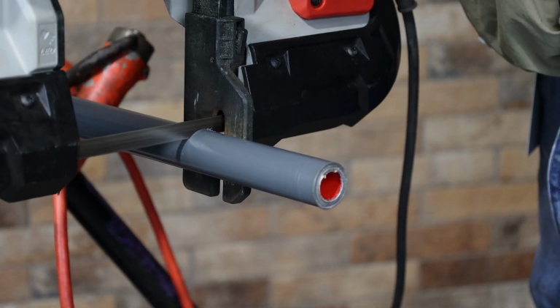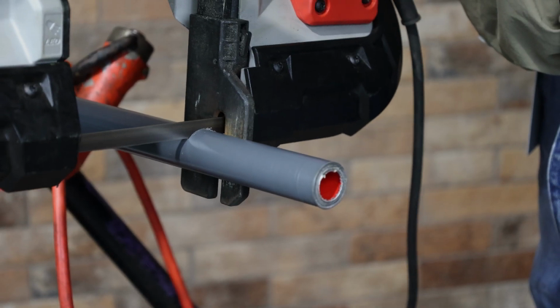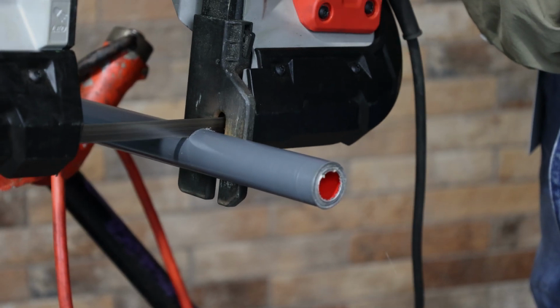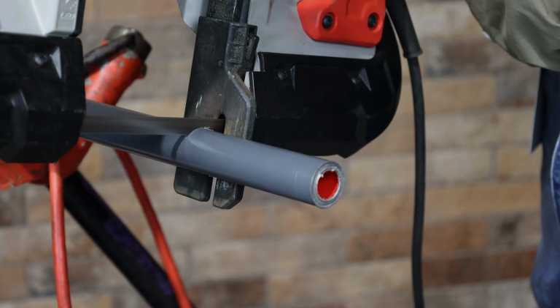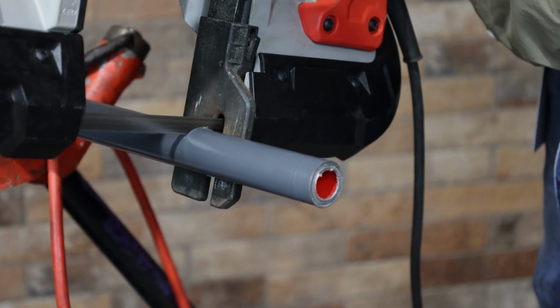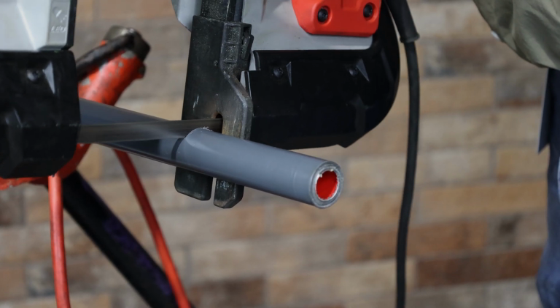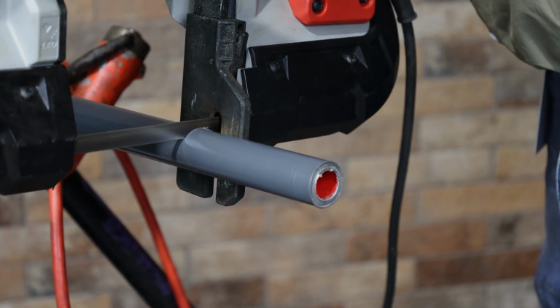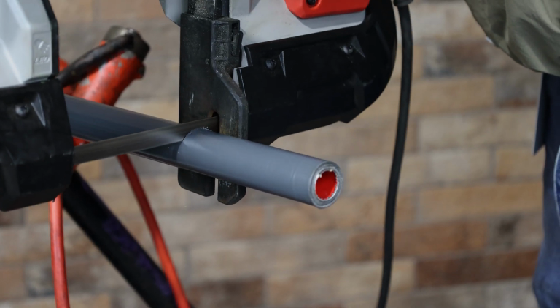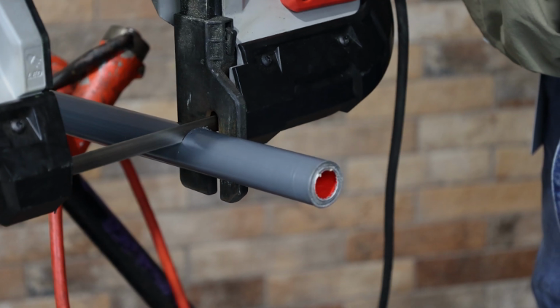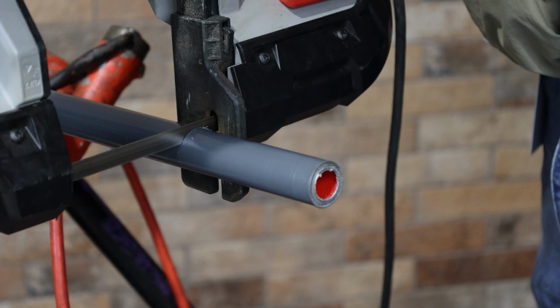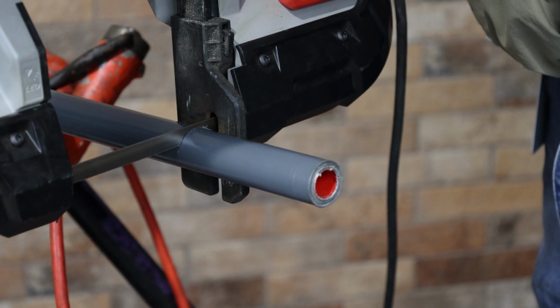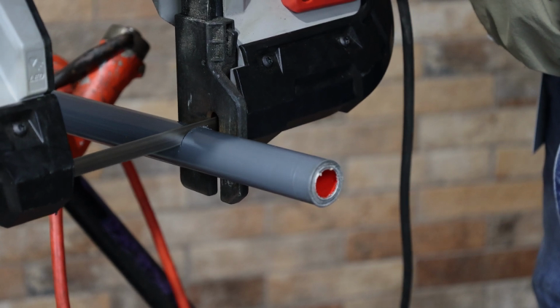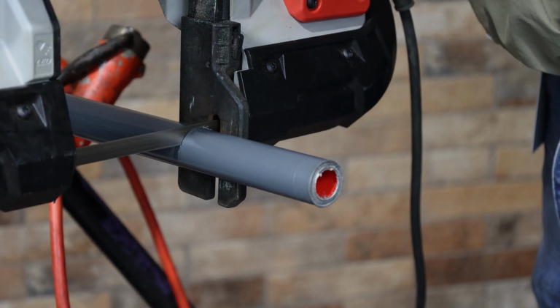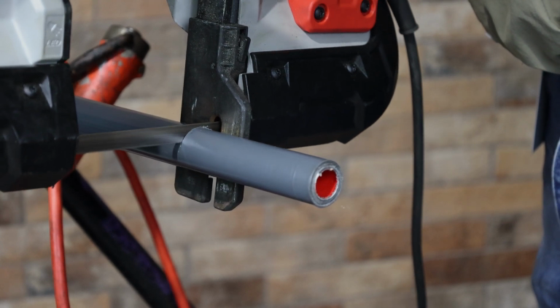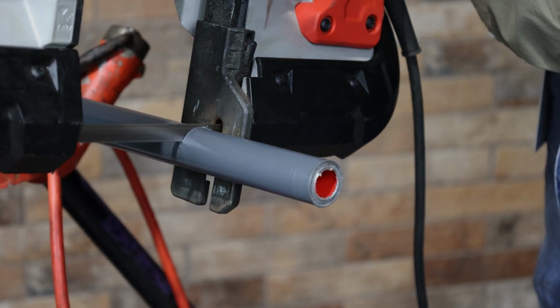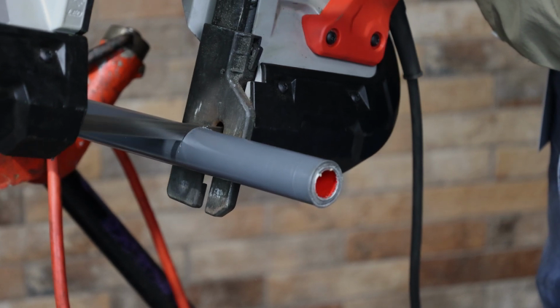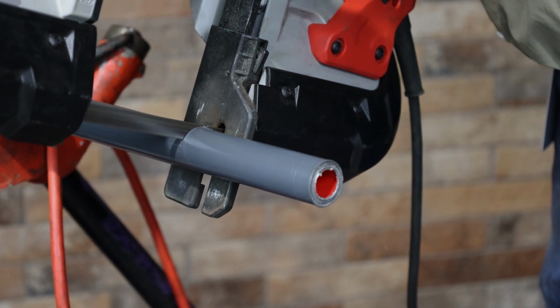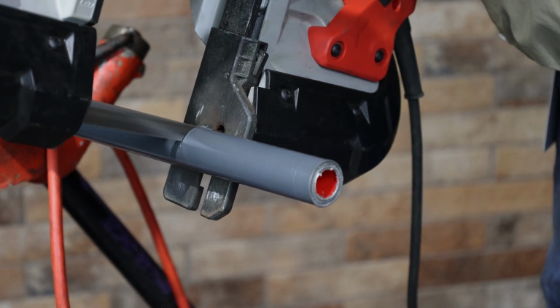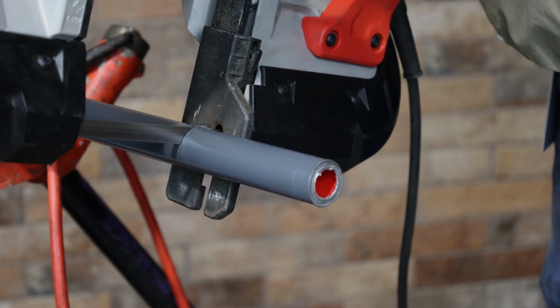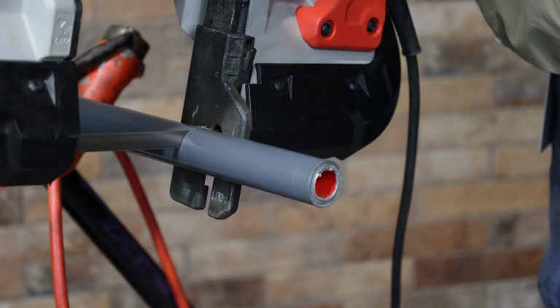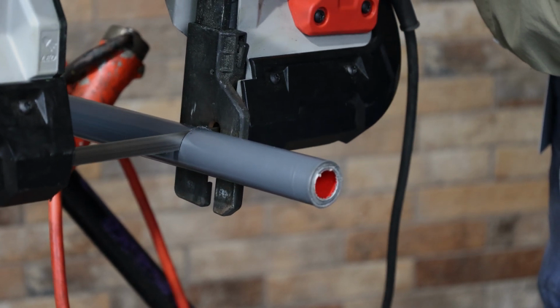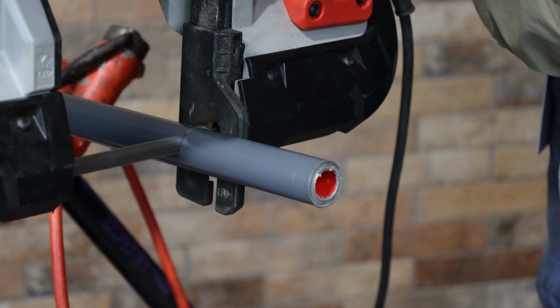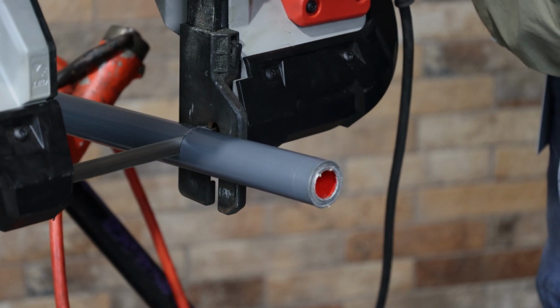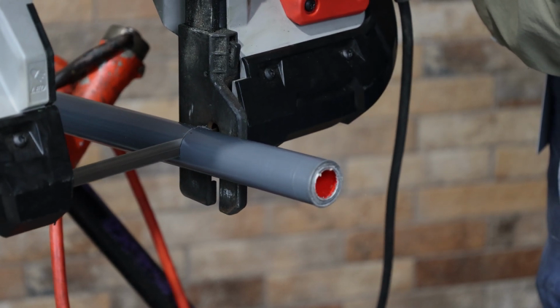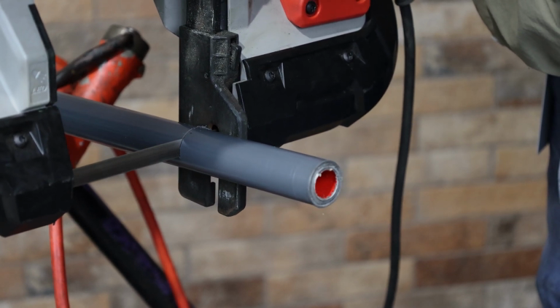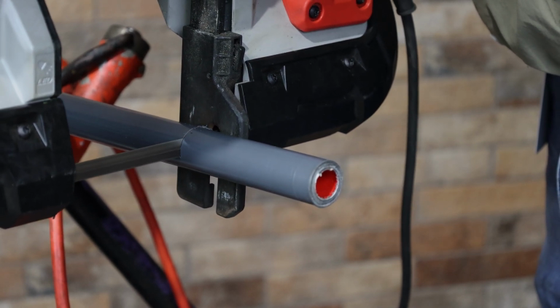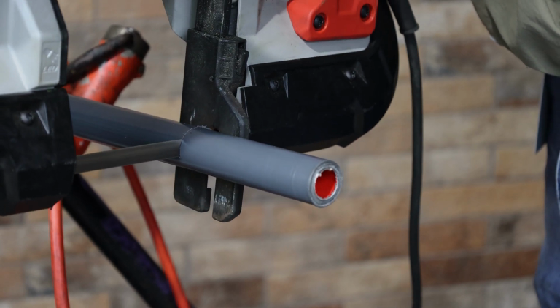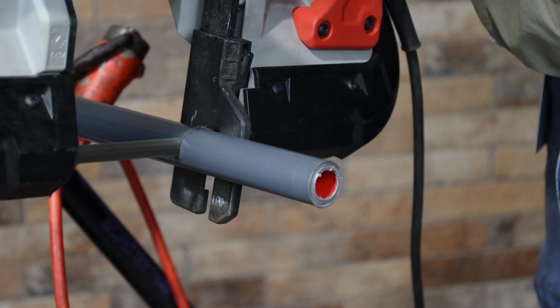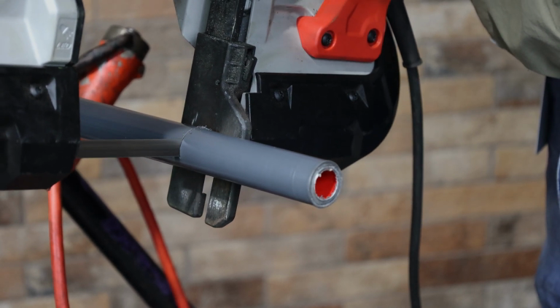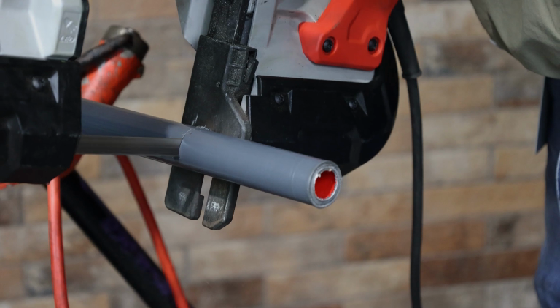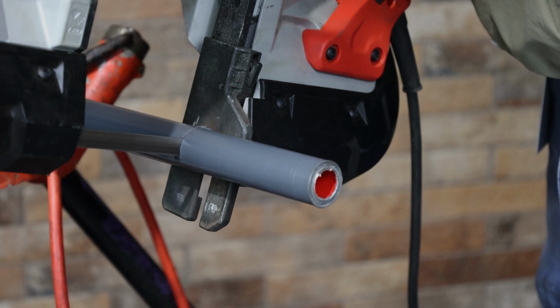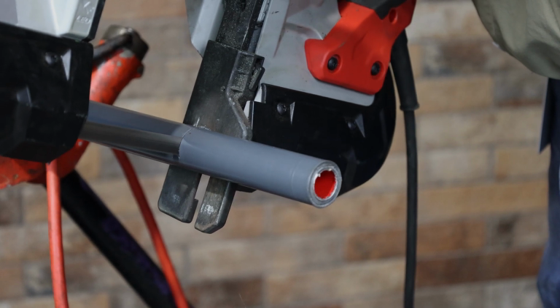Conventional manual or power saws may also be used to cut conduit, but it is essential to ensure that only straight cuts are made in order for the conduit to be properly threaded.